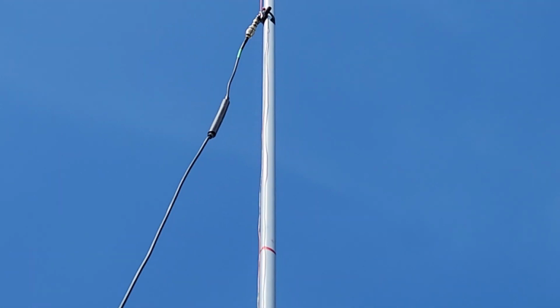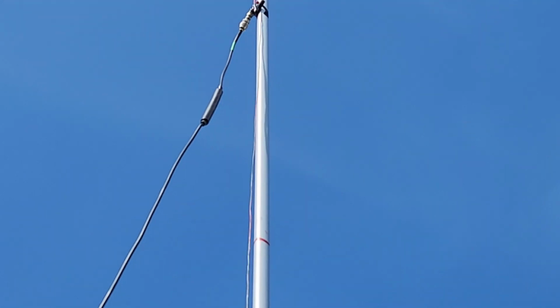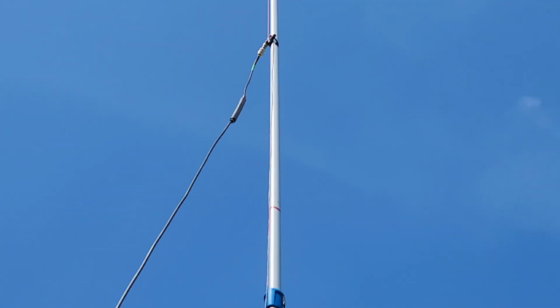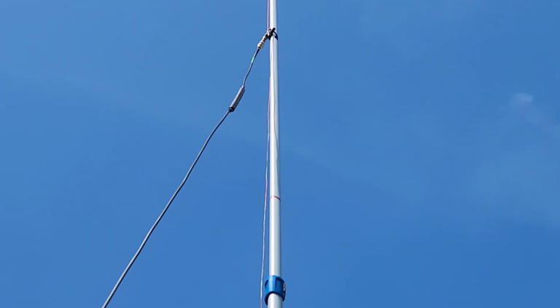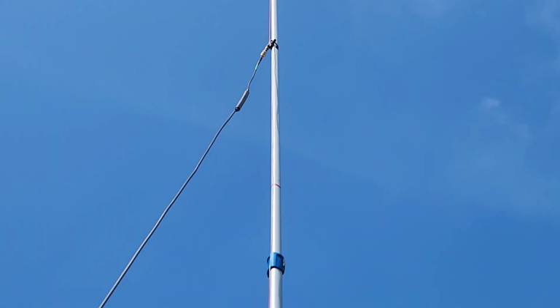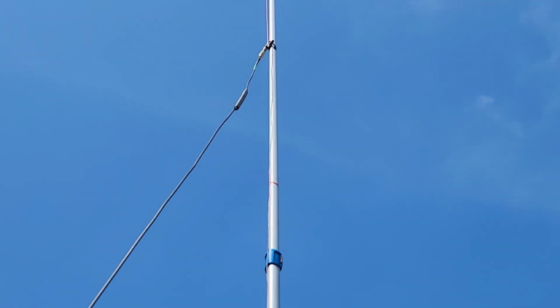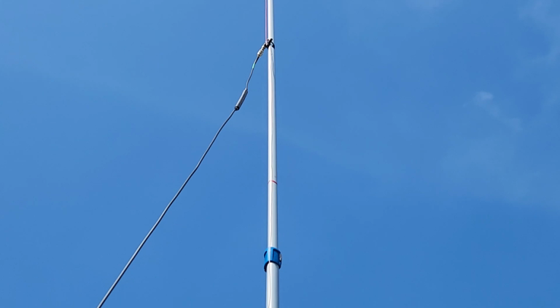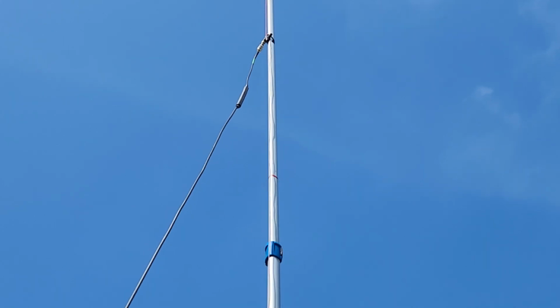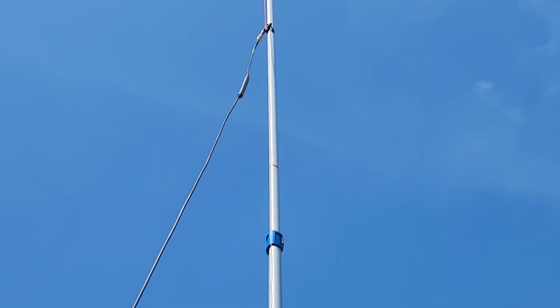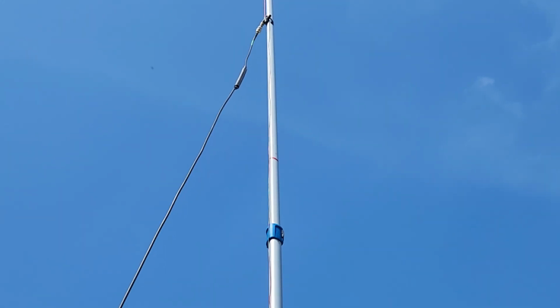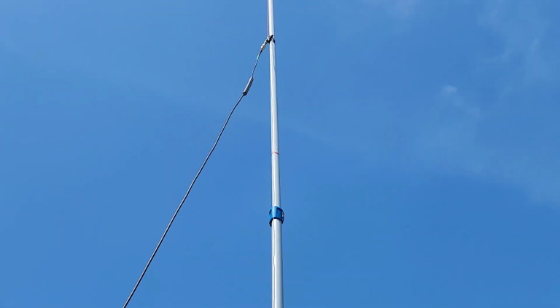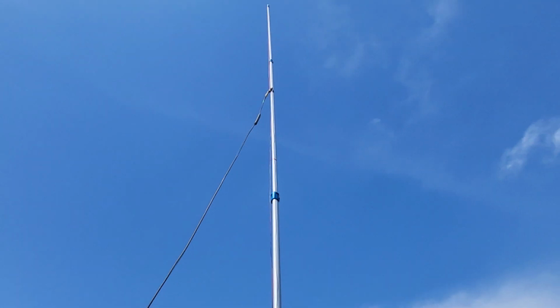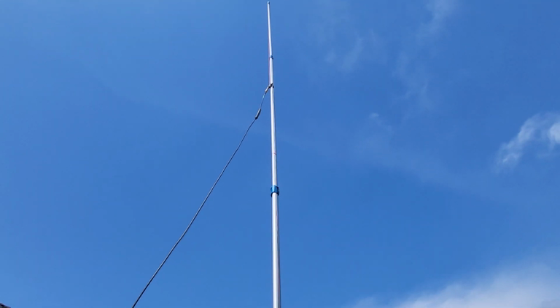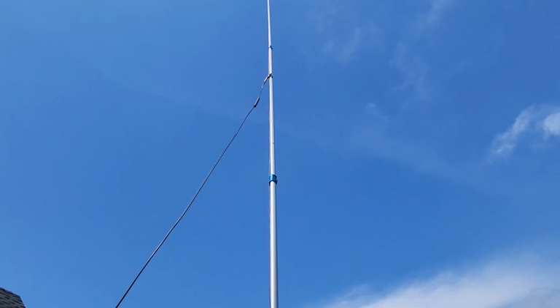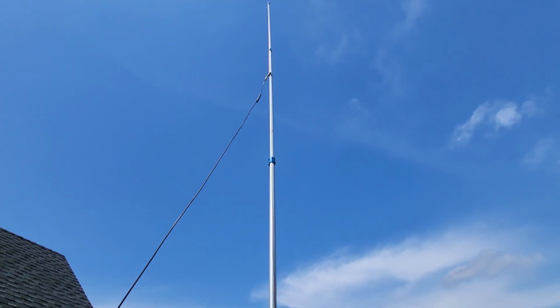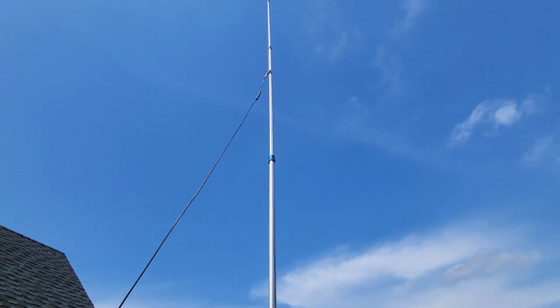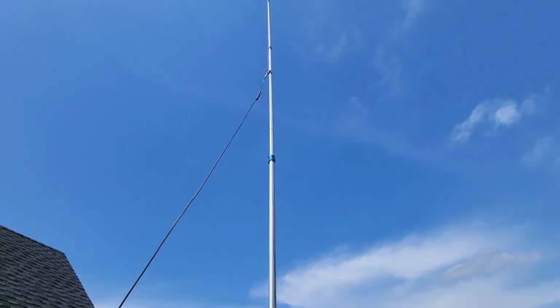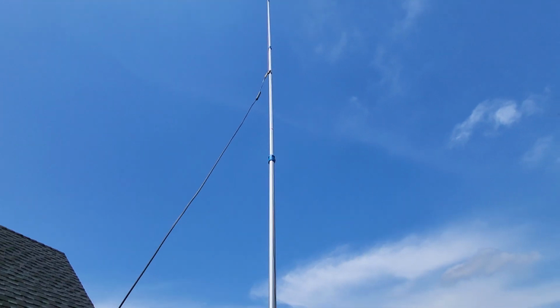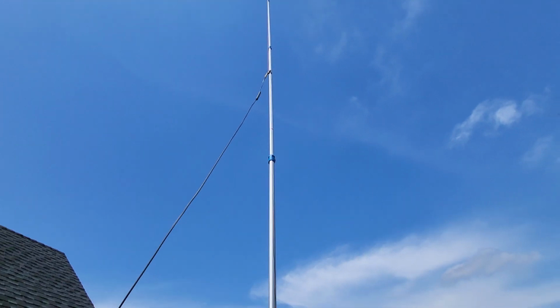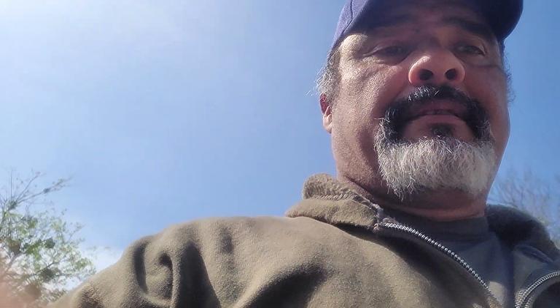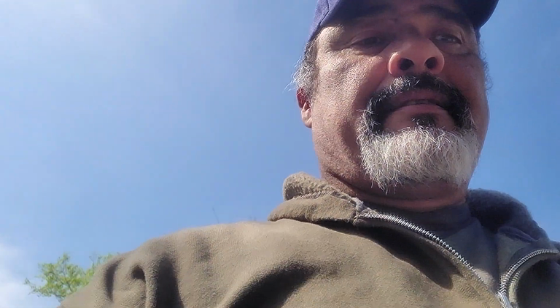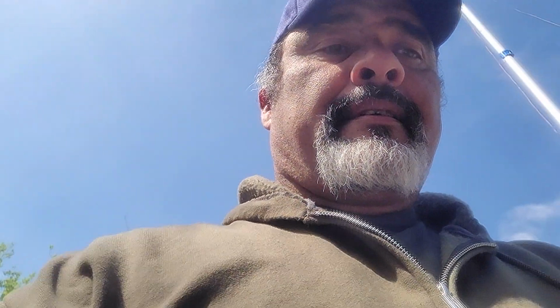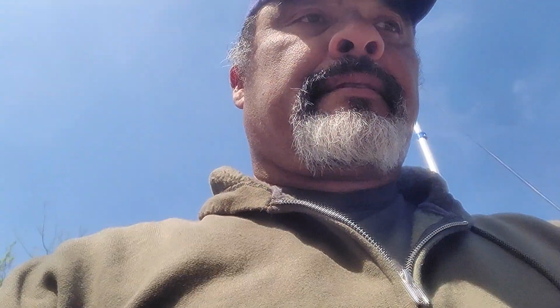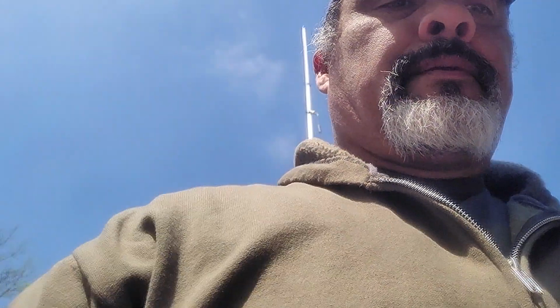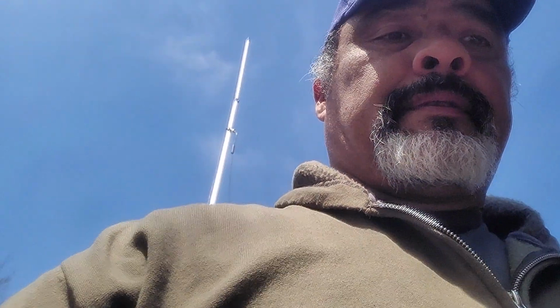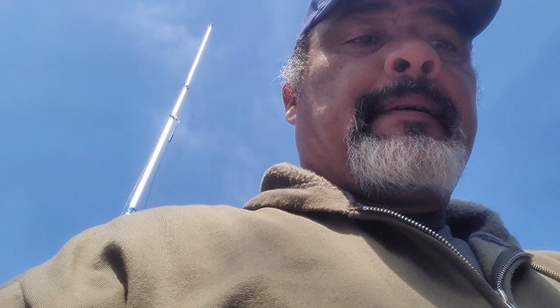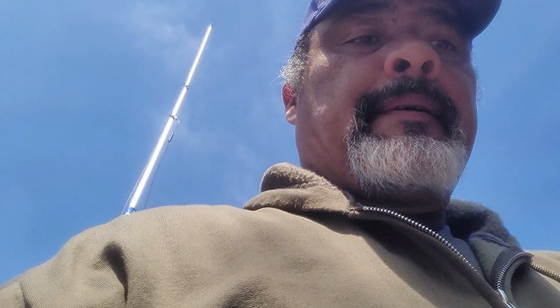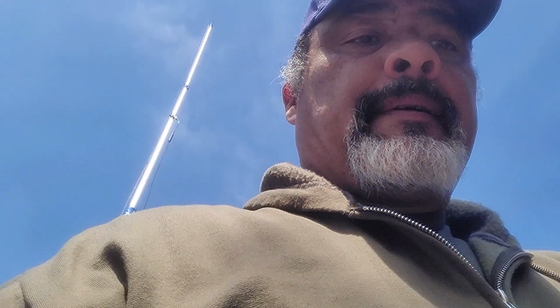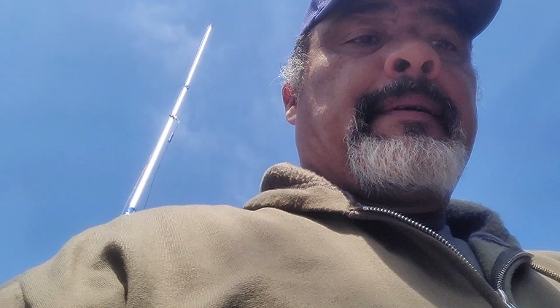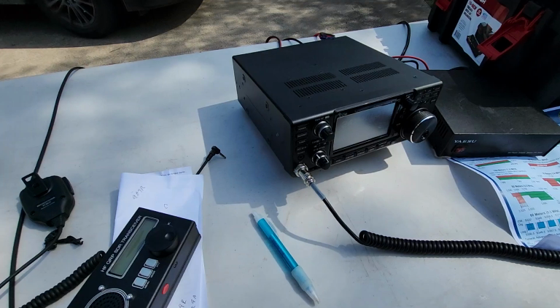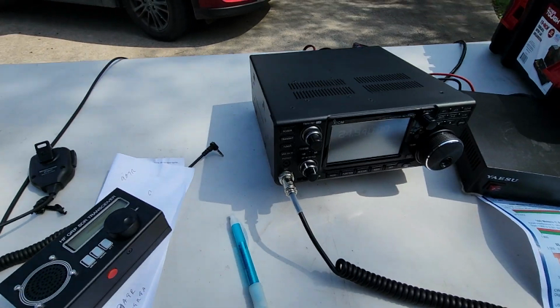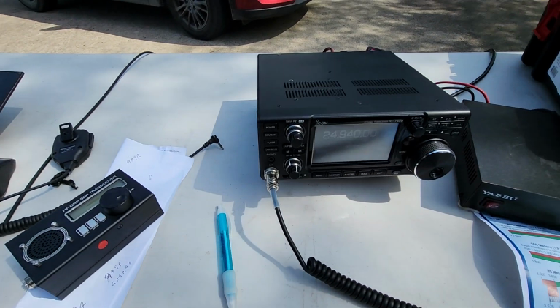And we have a choke on that connector, by the way. So nothing fancy, as you can see.